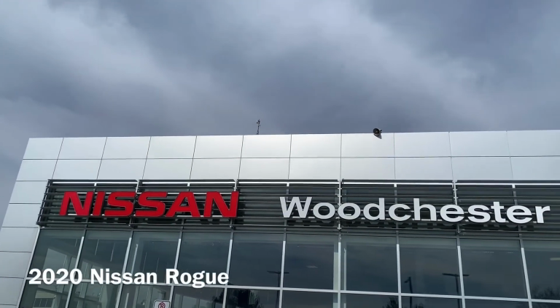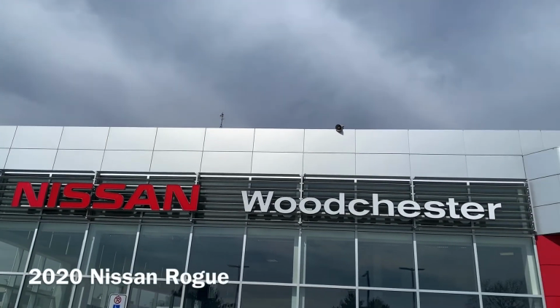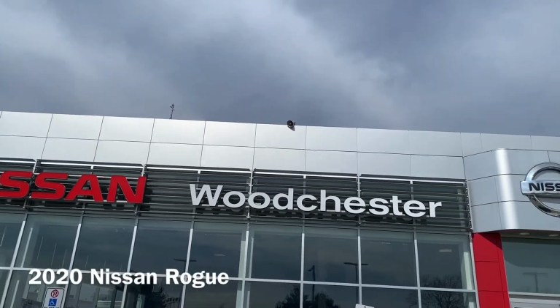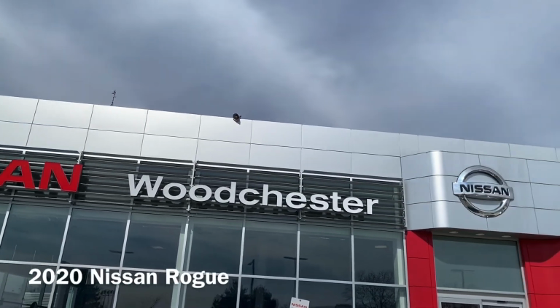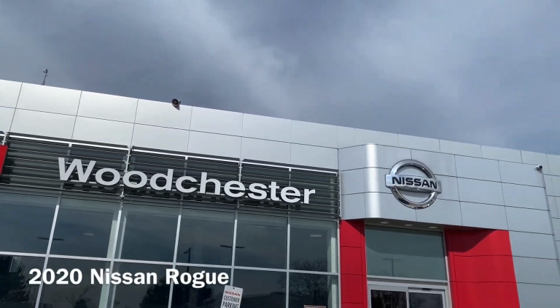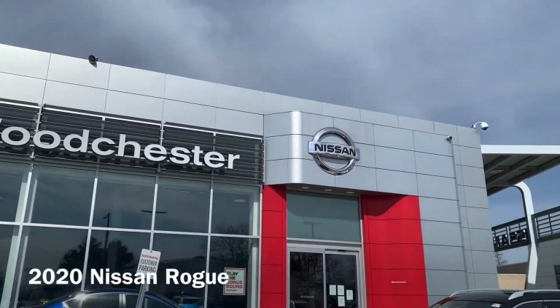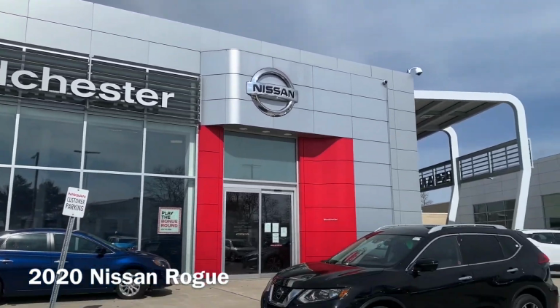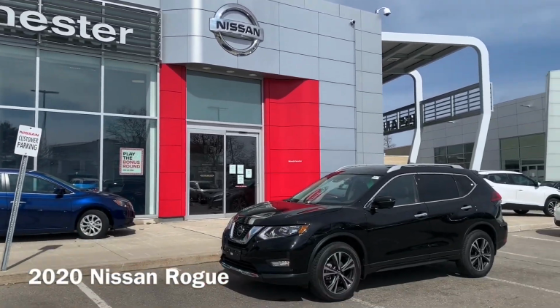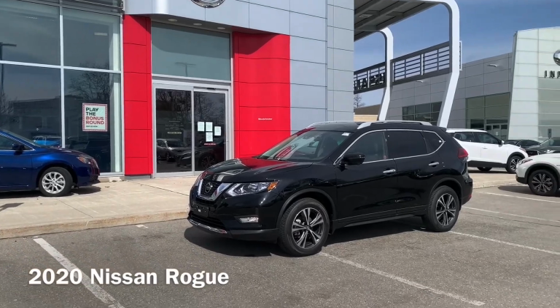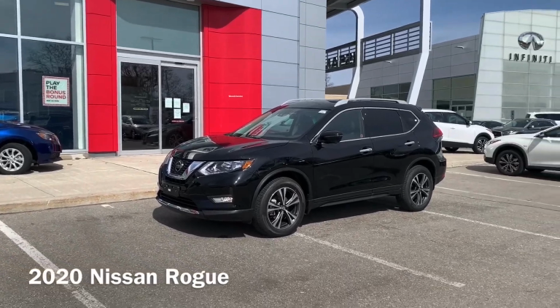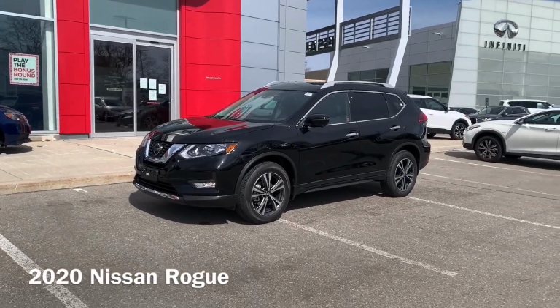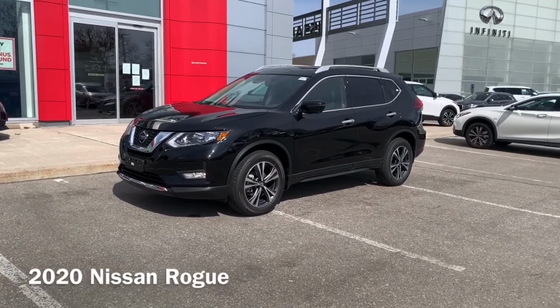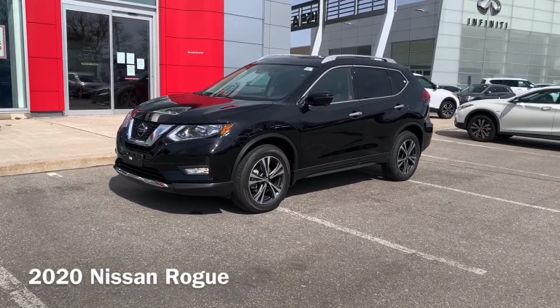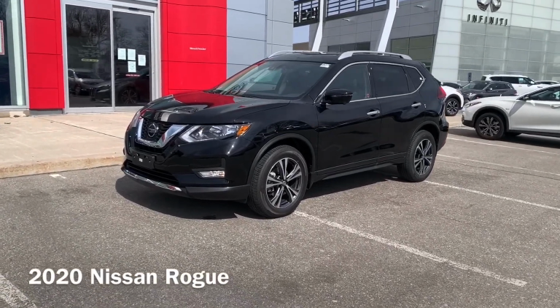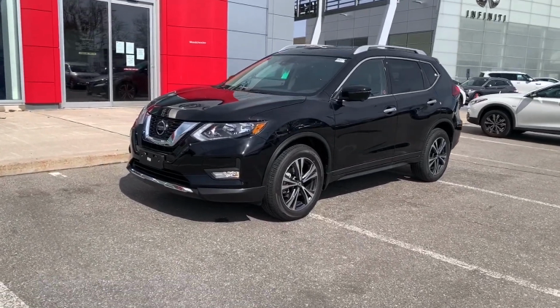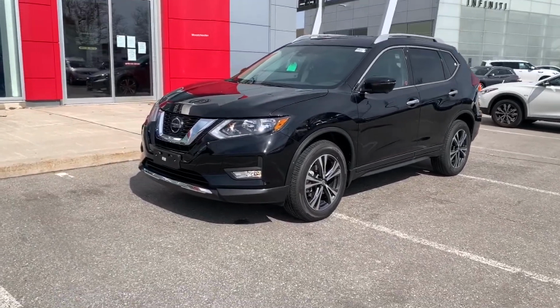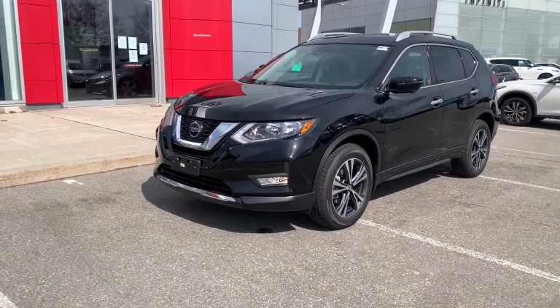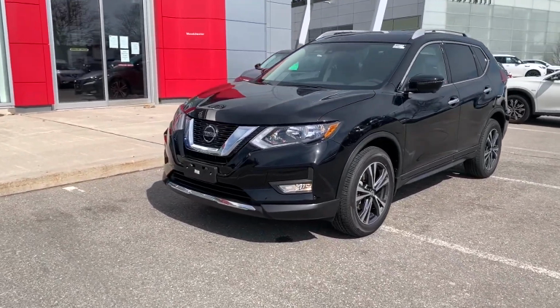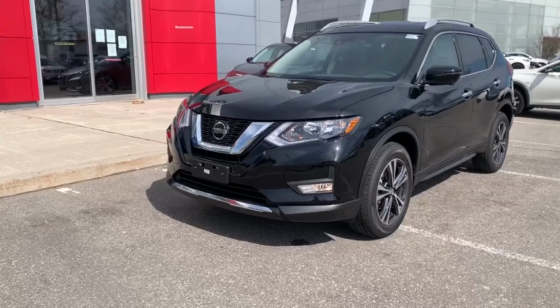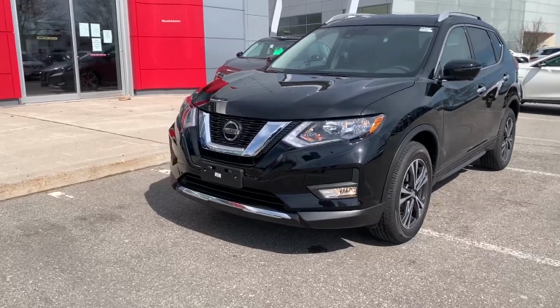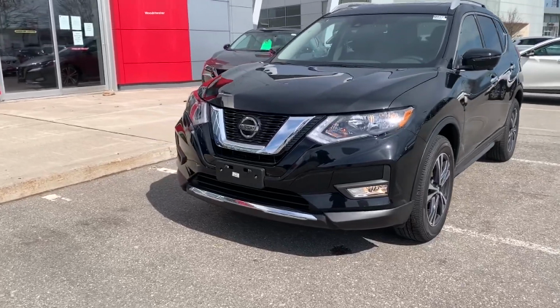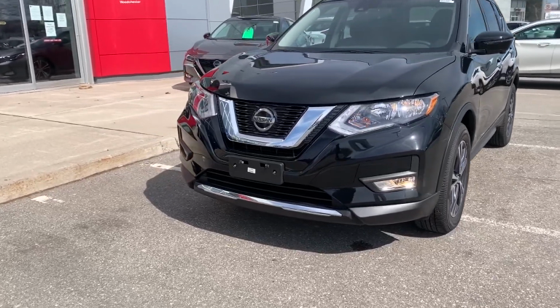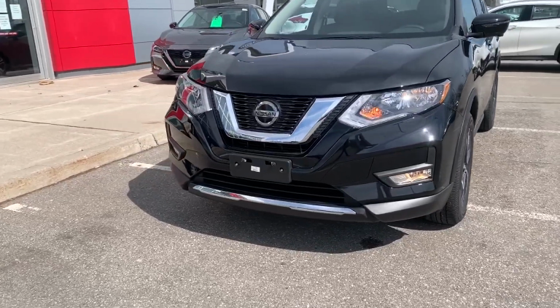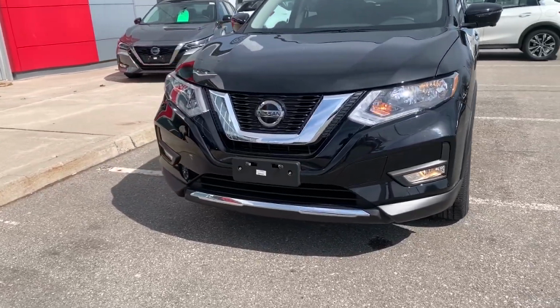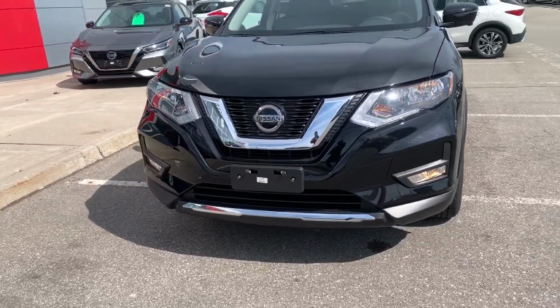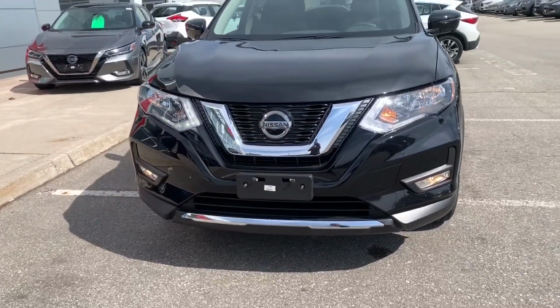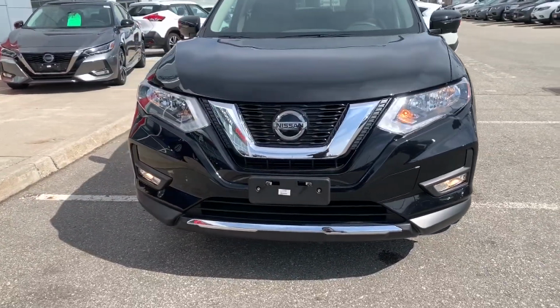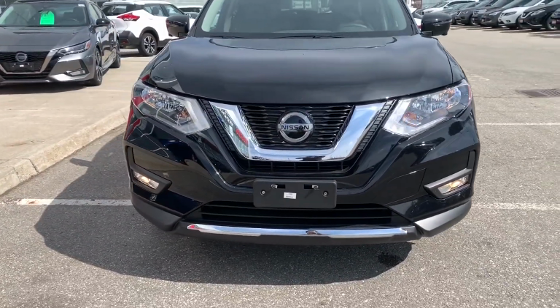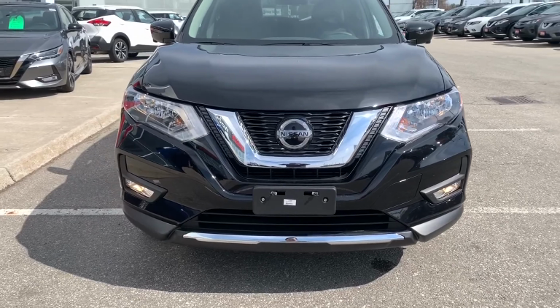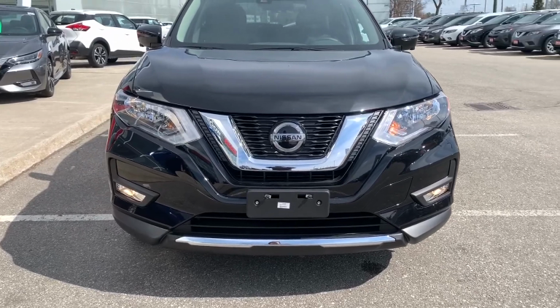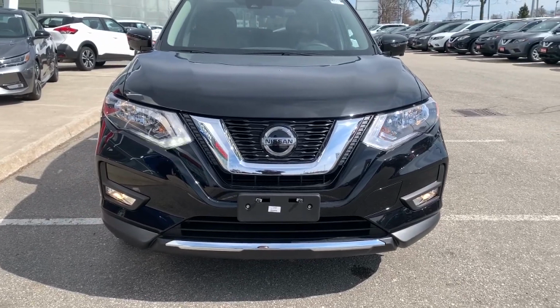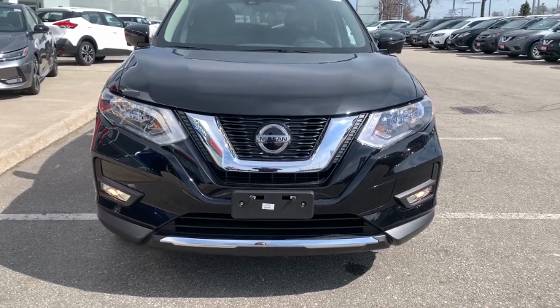Welcome to Wichester Nissan's virtual walk-around tour. This episode features the 2020 Nissan Rogue. This is the specific SV trim and you have halogen headlights, halogen fog lights, as well as your boomerang-shaped LED day runners.